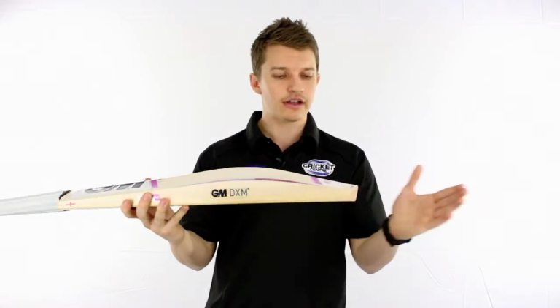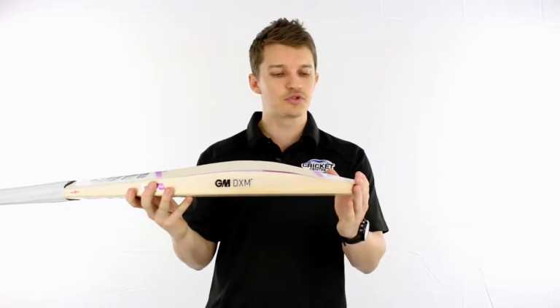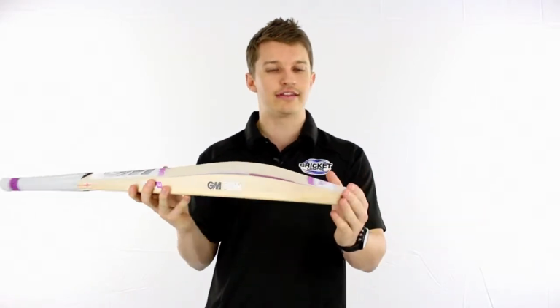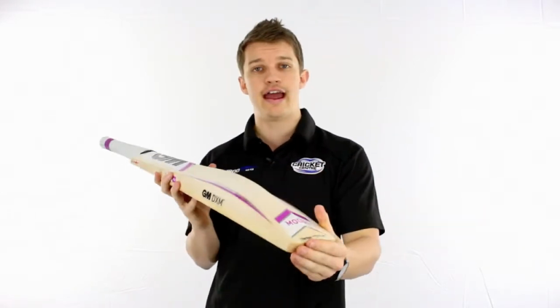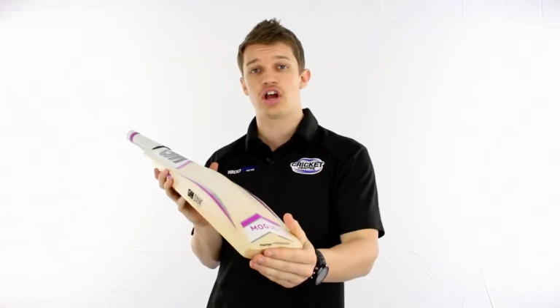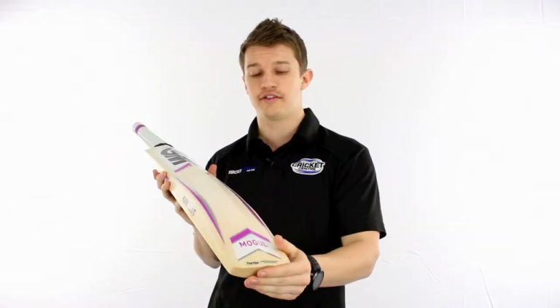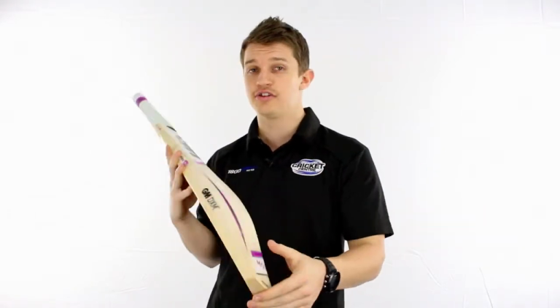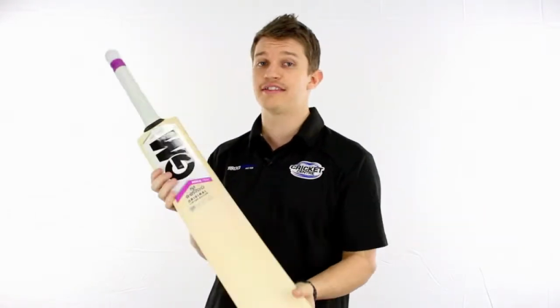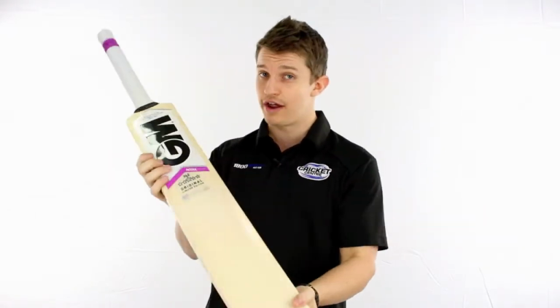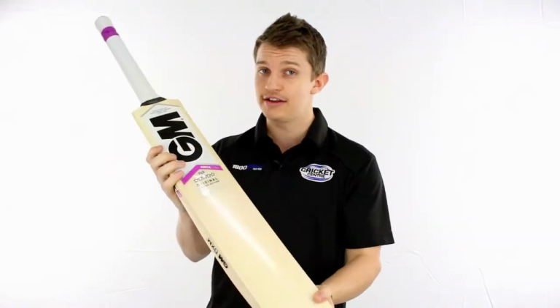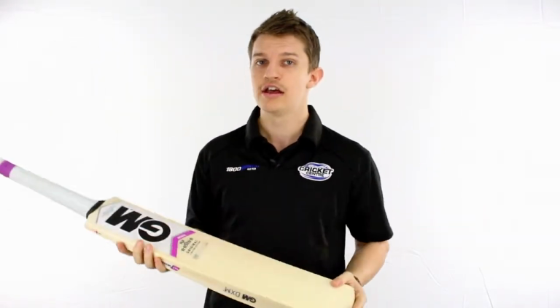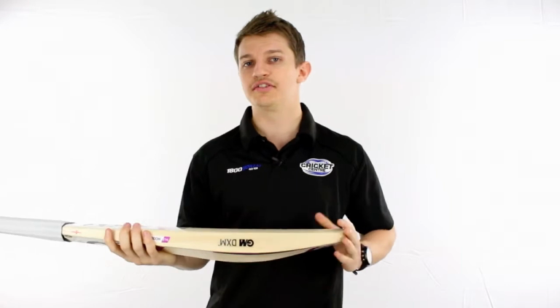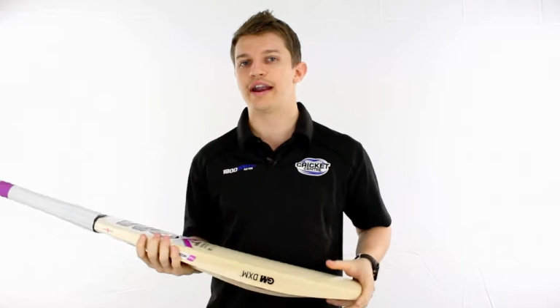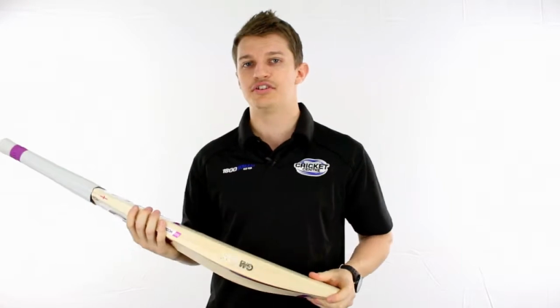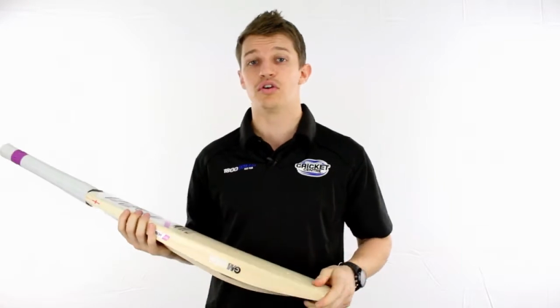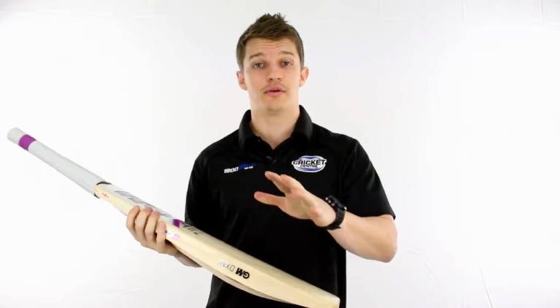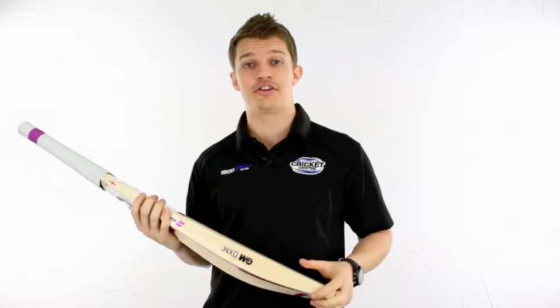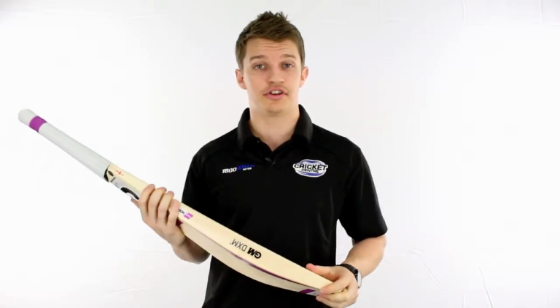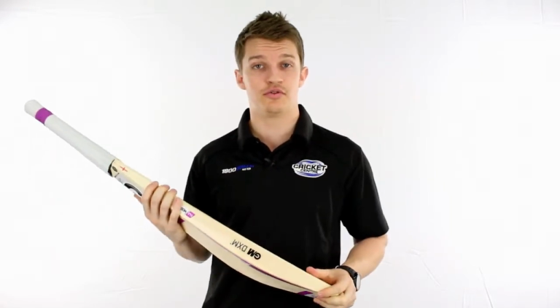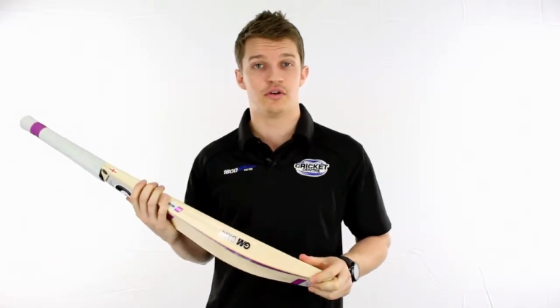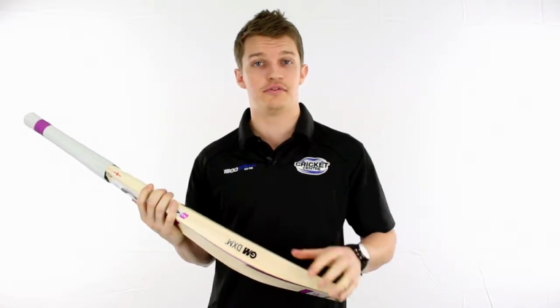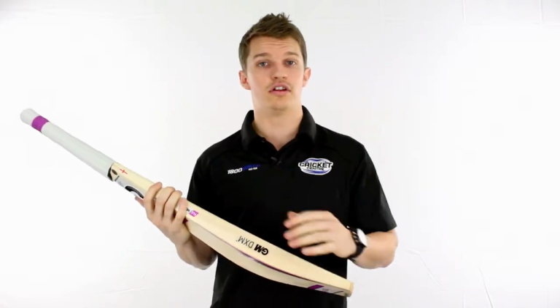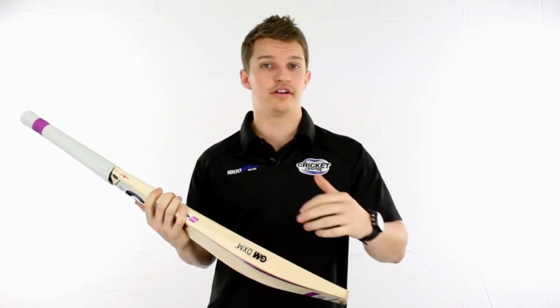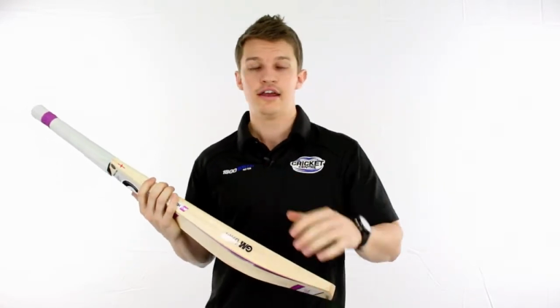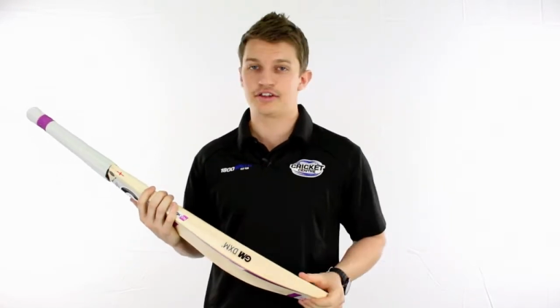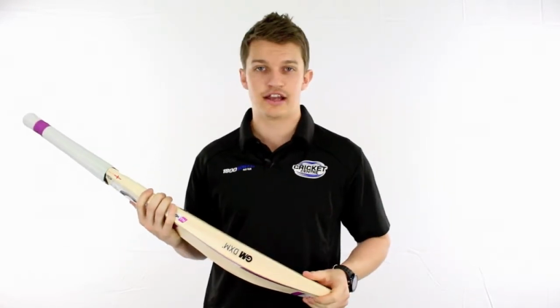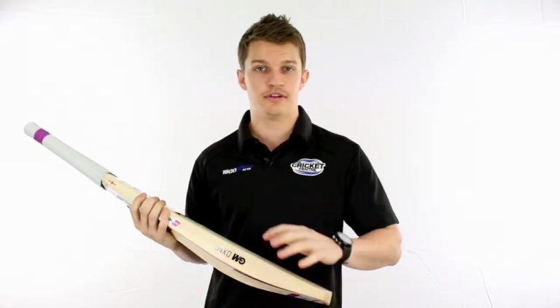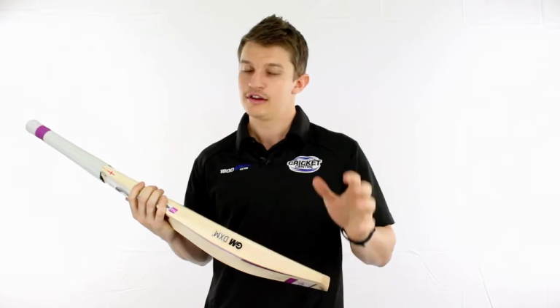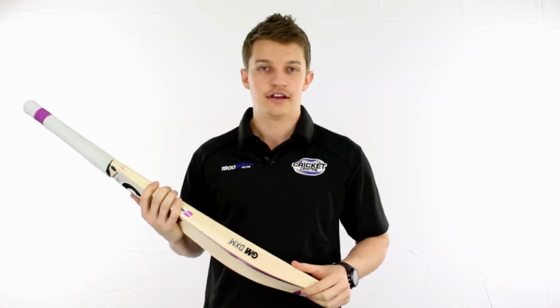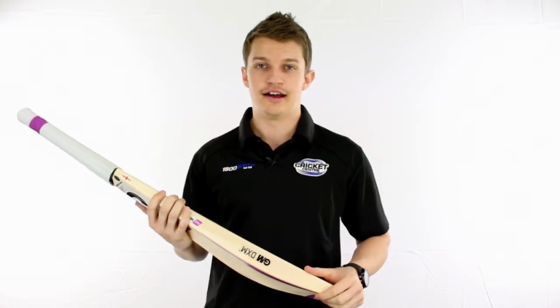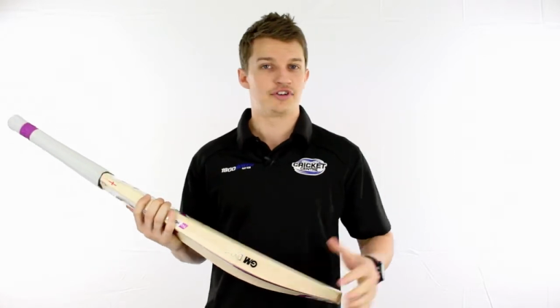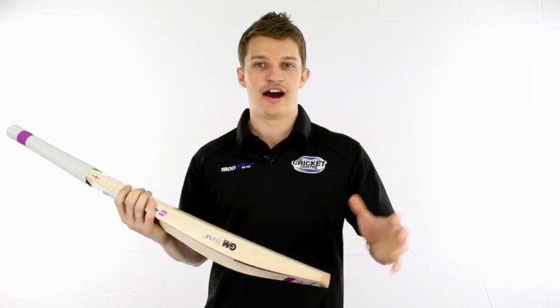This one comes with the Totec finish, but the ones that we're going to have in store are all going to be natural, so you can do what you want with them — you can oil them, you can Extratec them and go nuts.